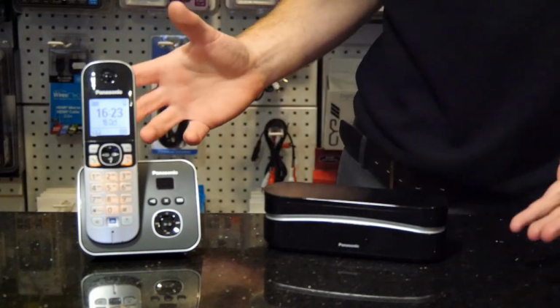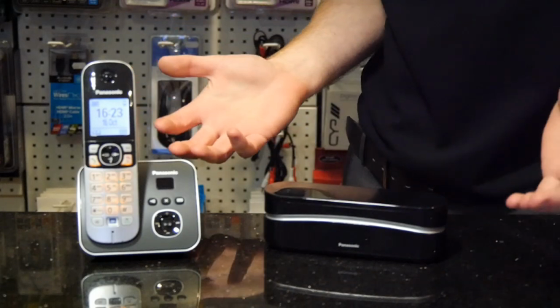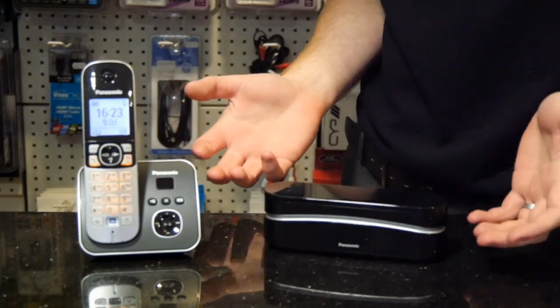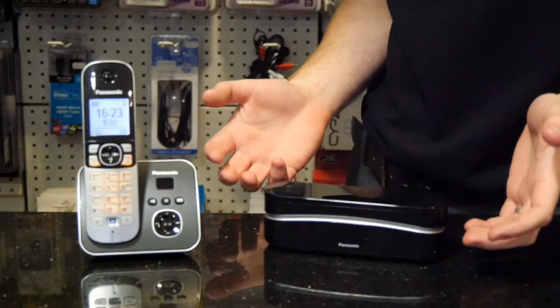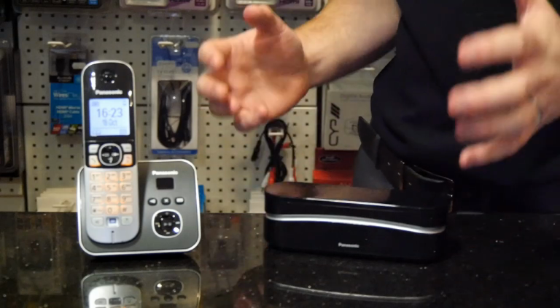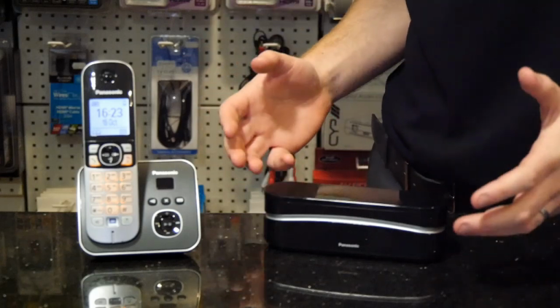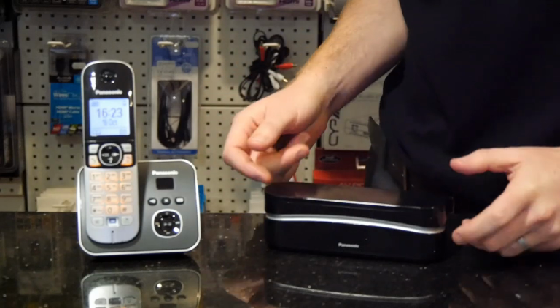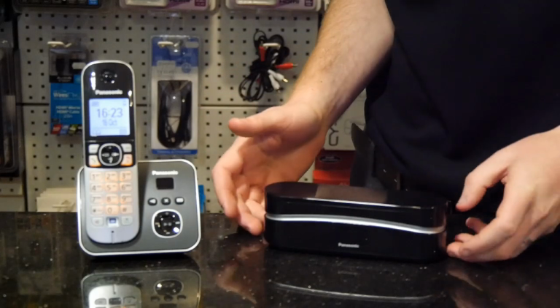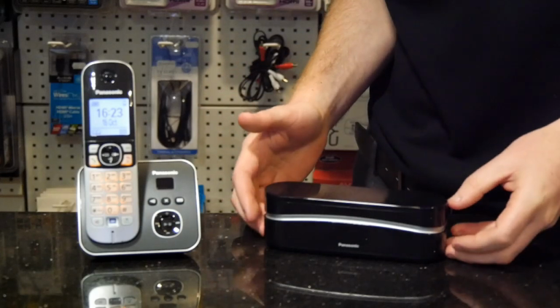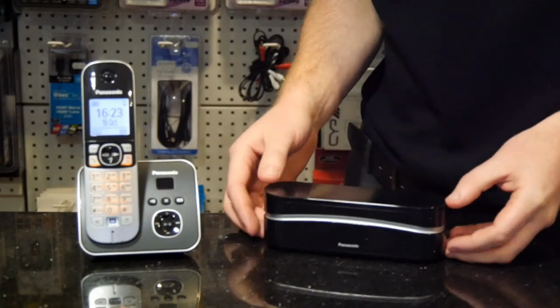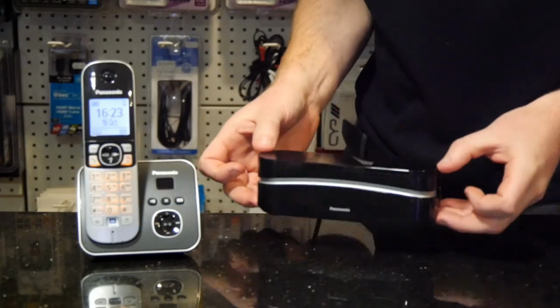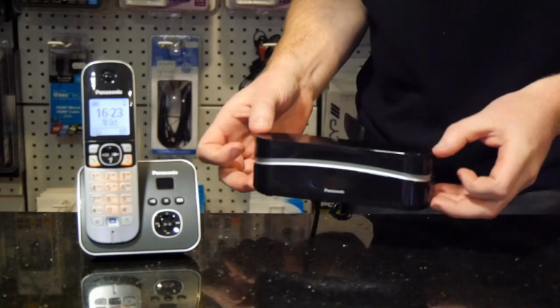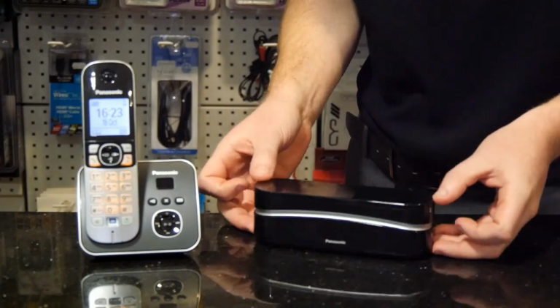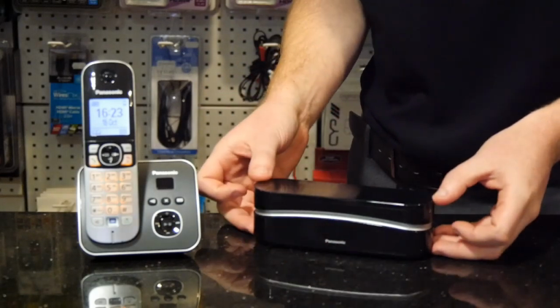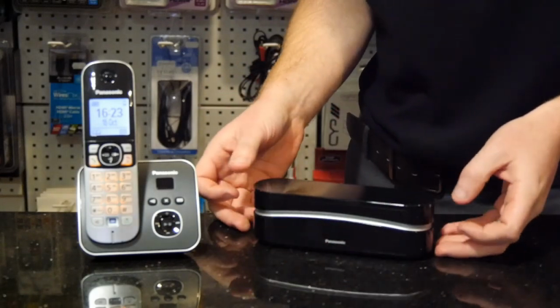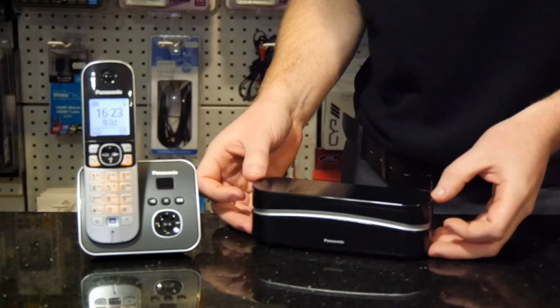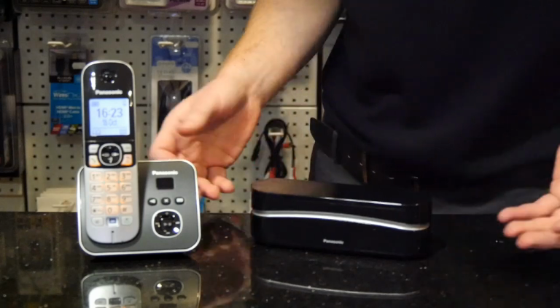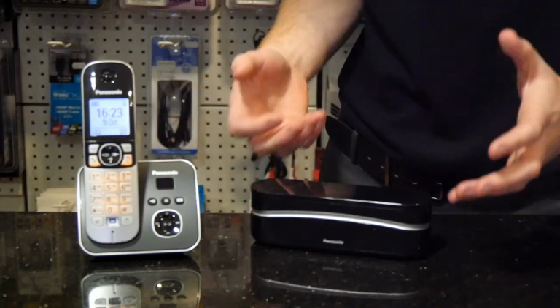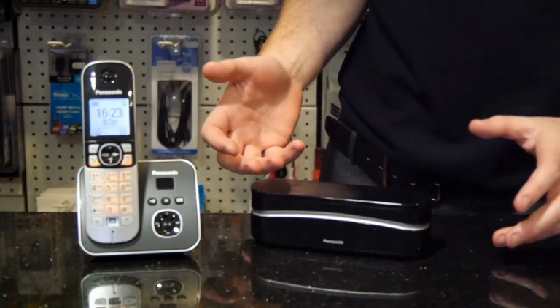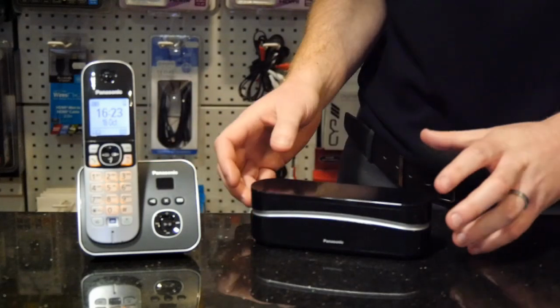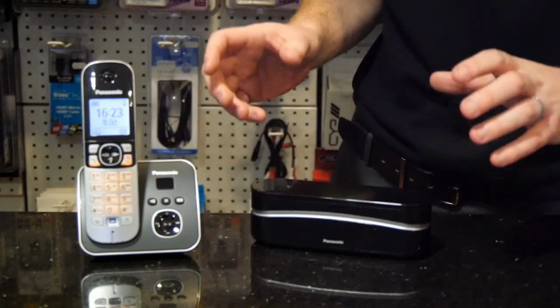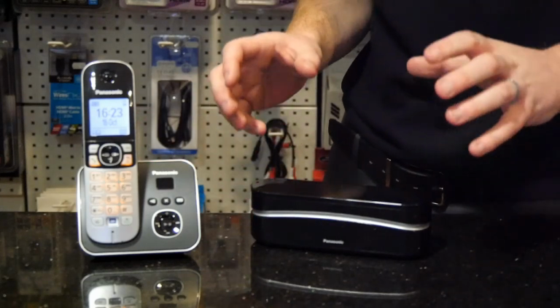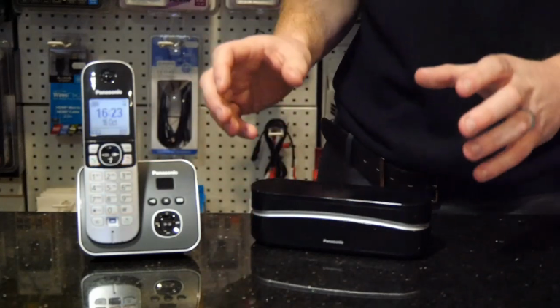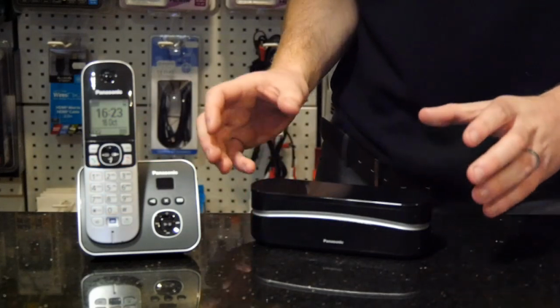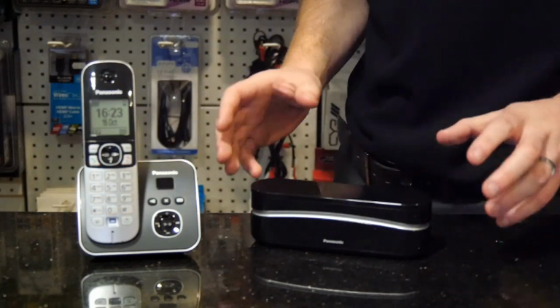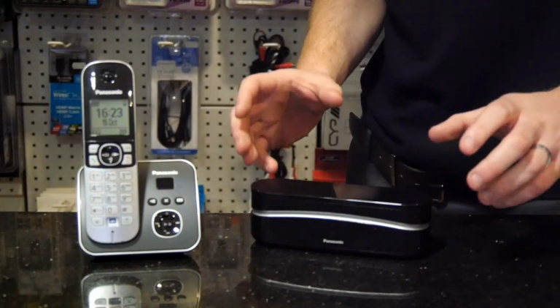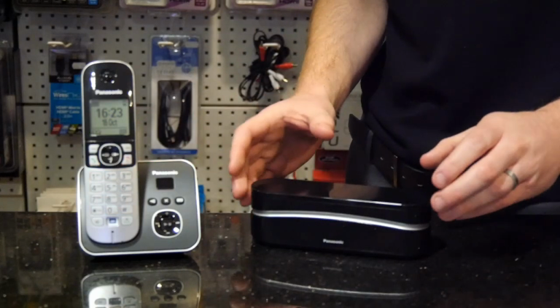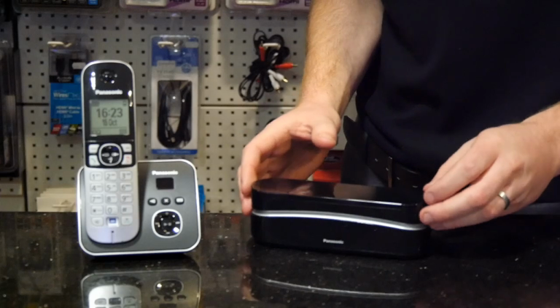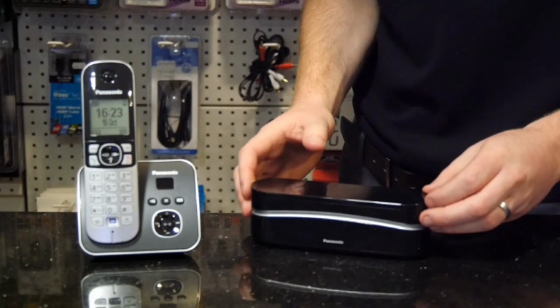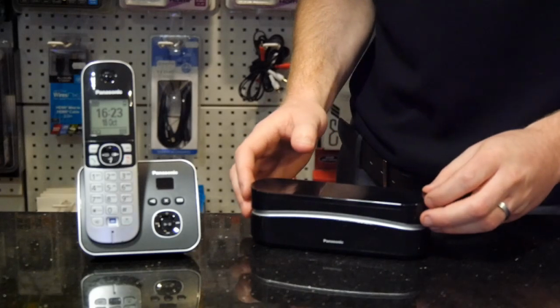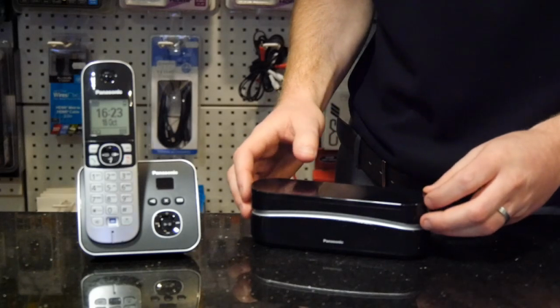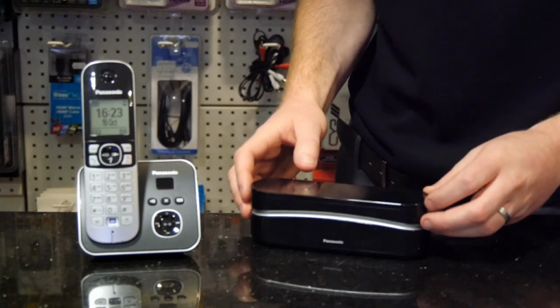You can find the instructions for this in the manual, but it is quite a straightforward procedure. Take your new phone system out of the box, put your batteries in, and connect it to the mains only — it doesn't need a telephone line connection for this stage.